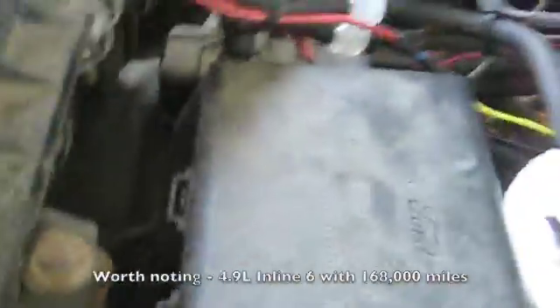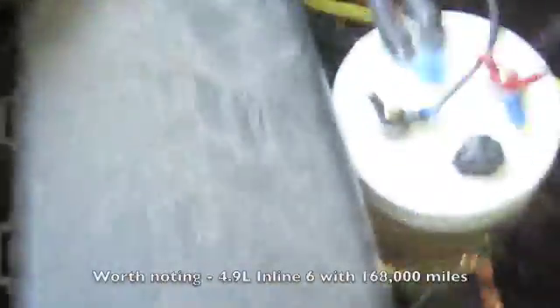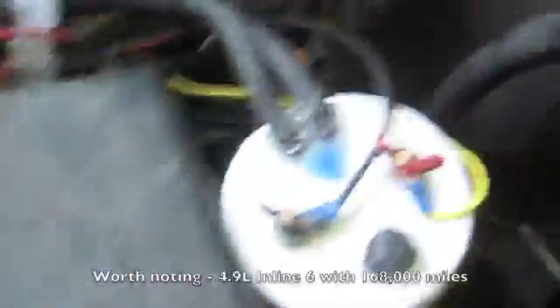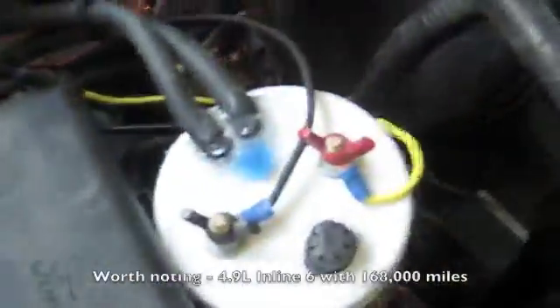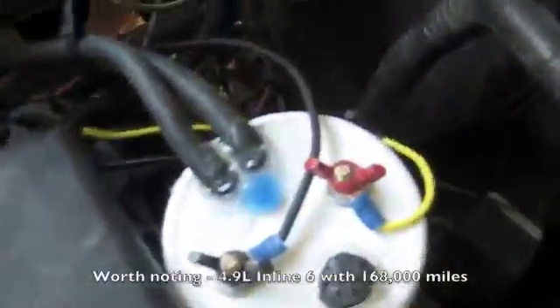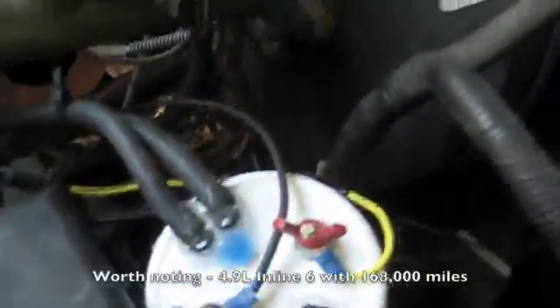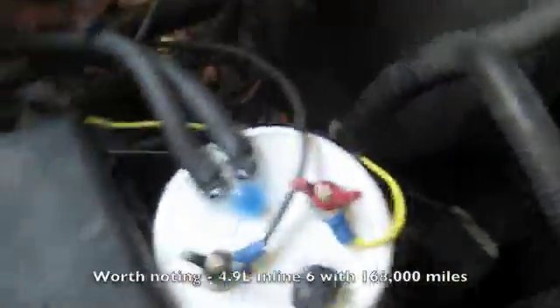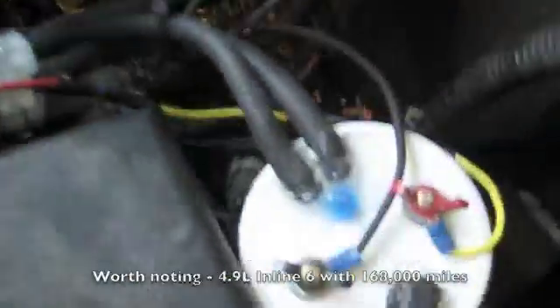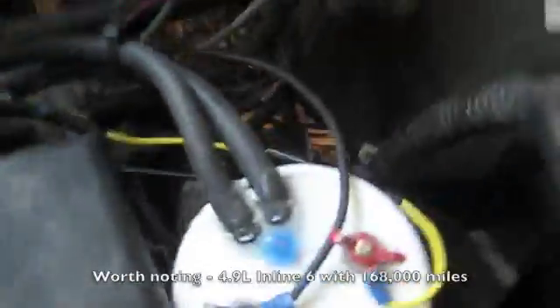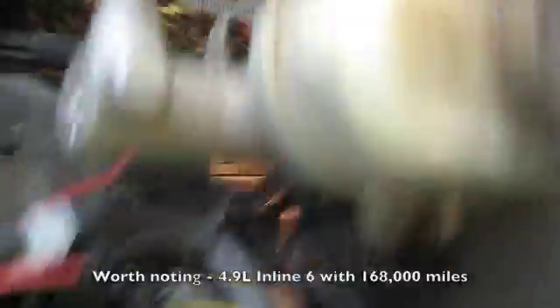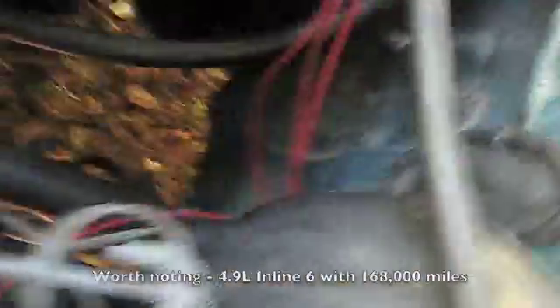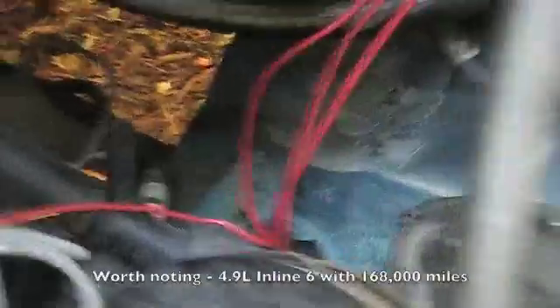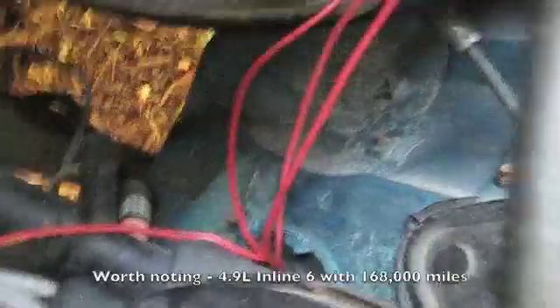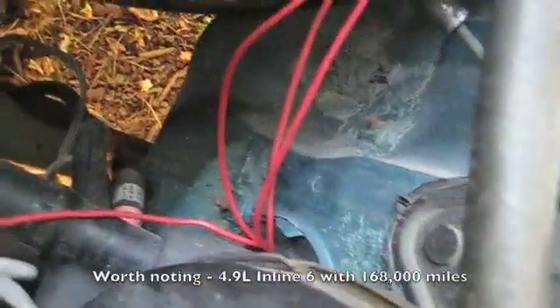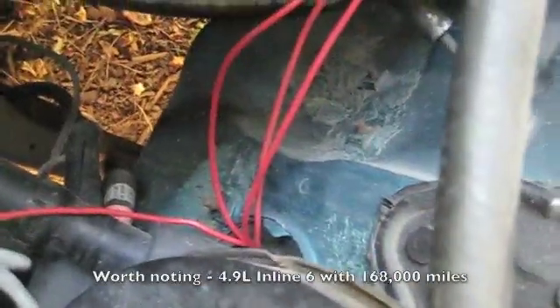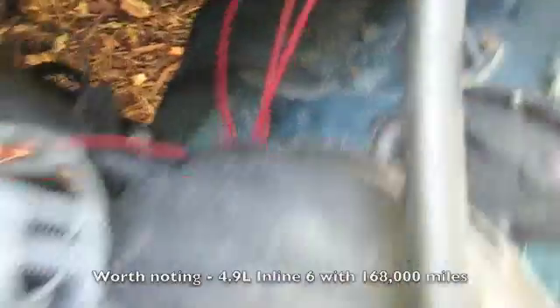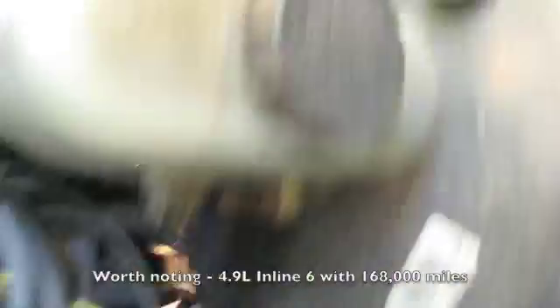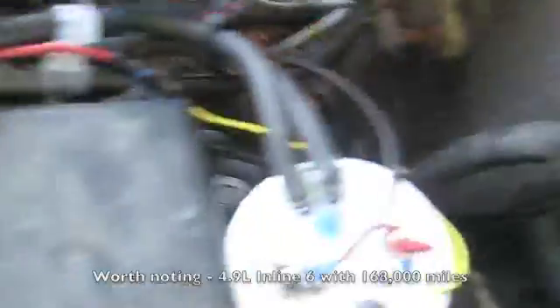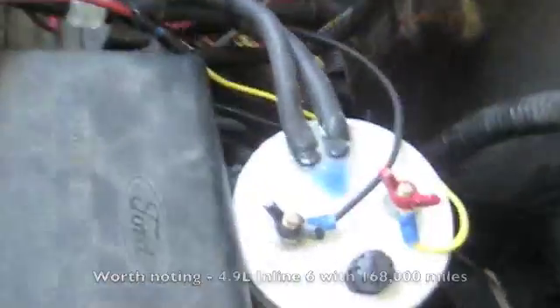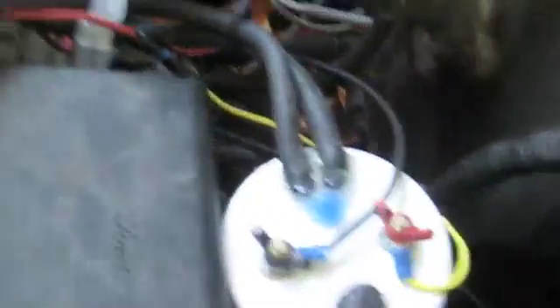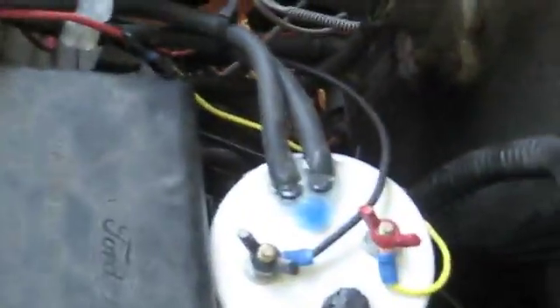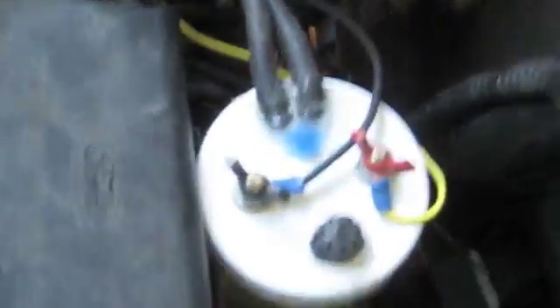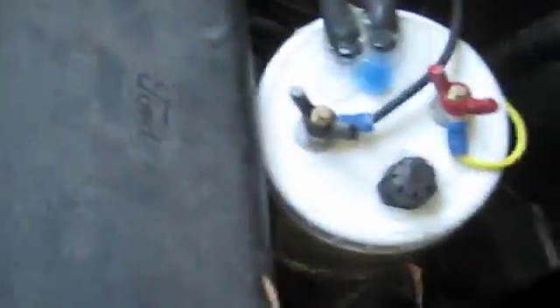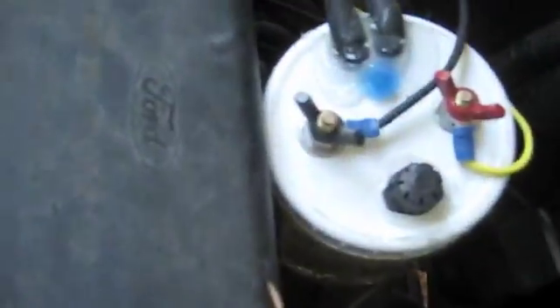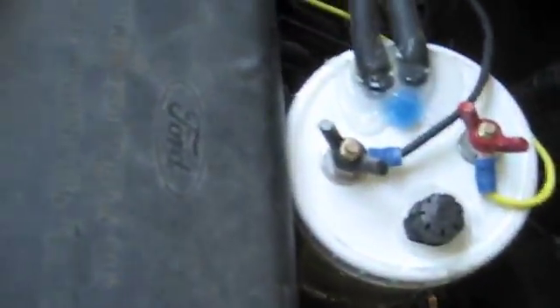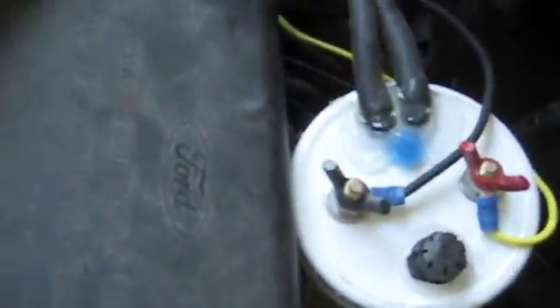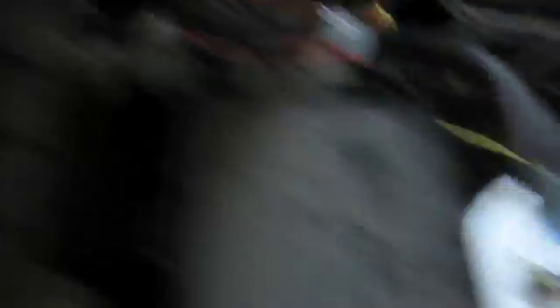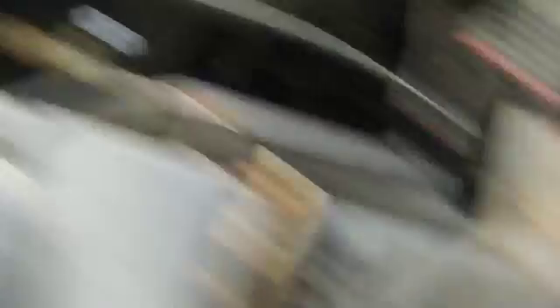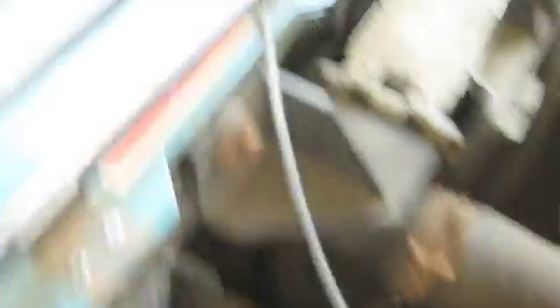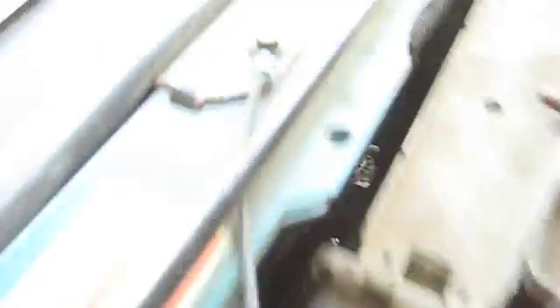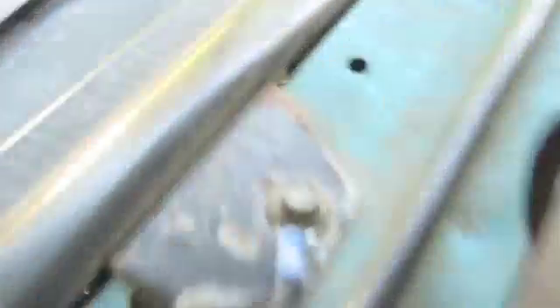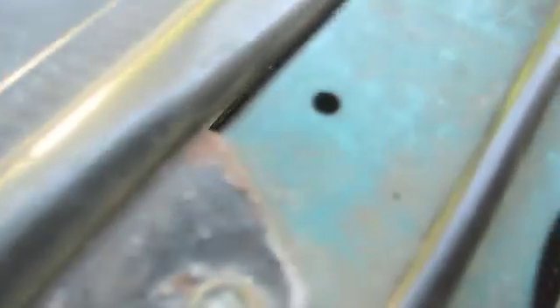The 12-volt power is running into the cab — you can see it right there — for a switch. The ground is just a chassis ground; I actually have it grounded up here.